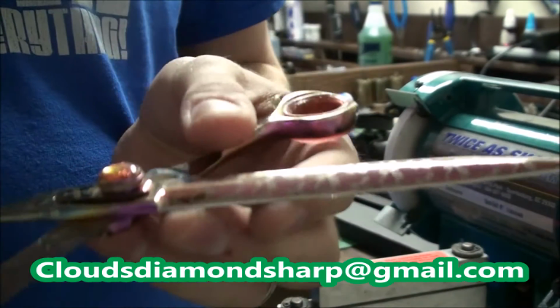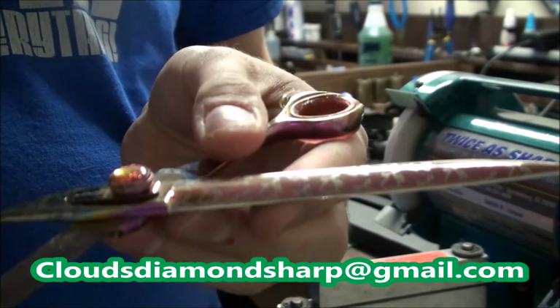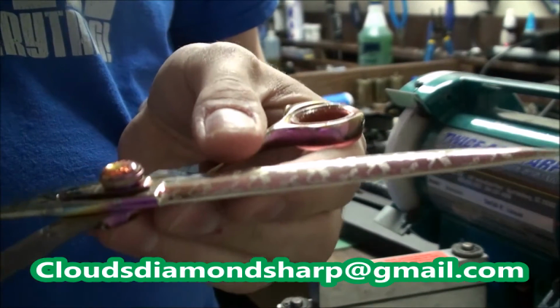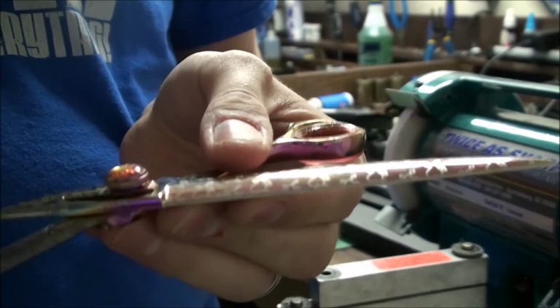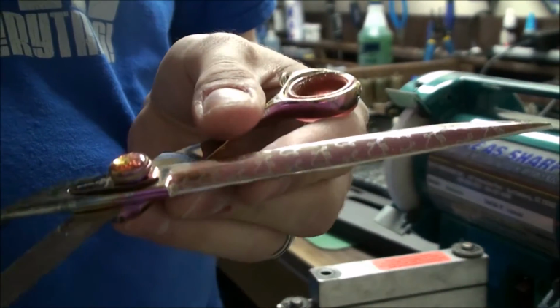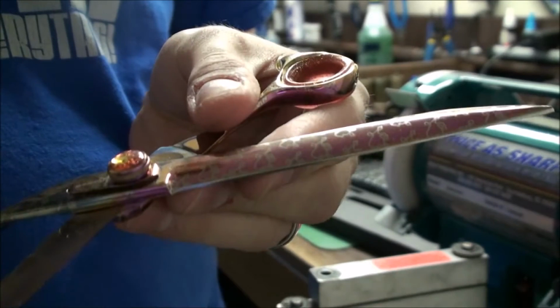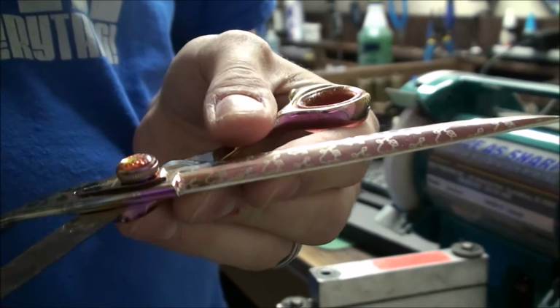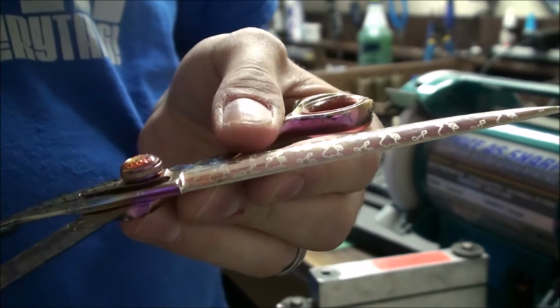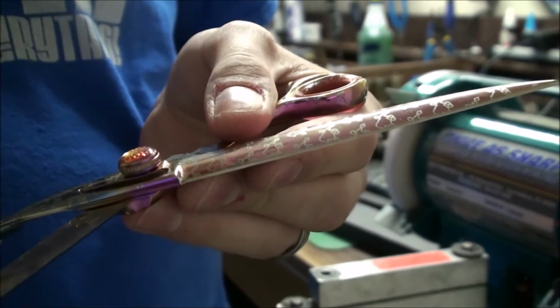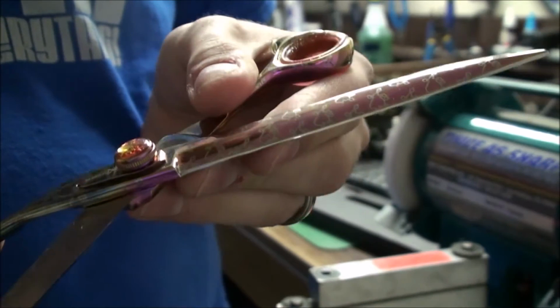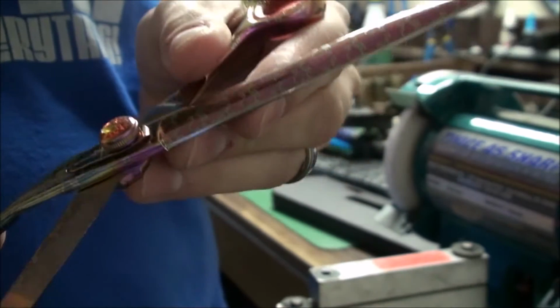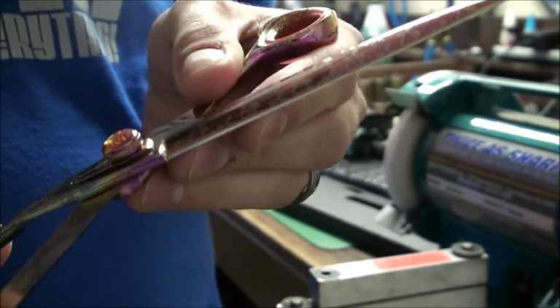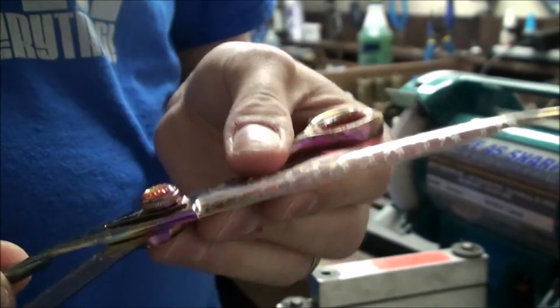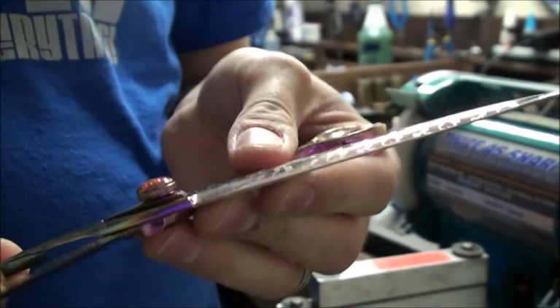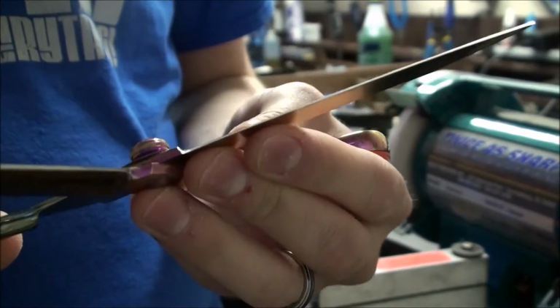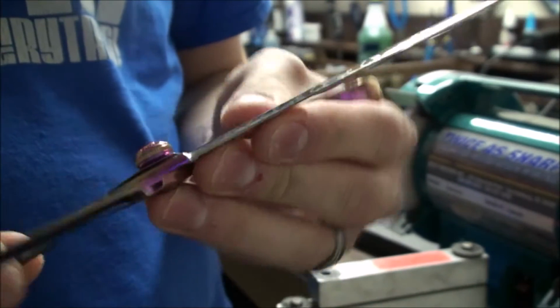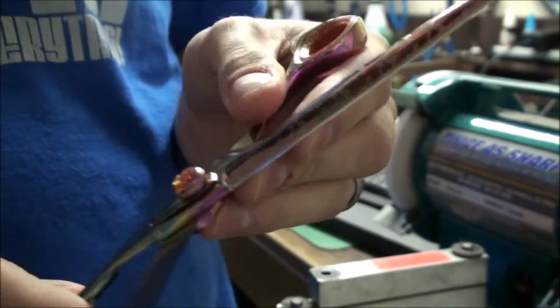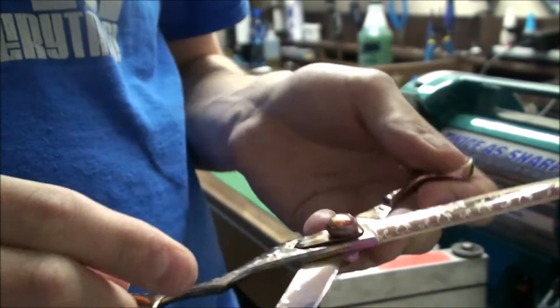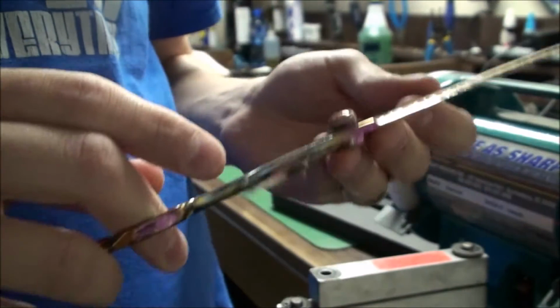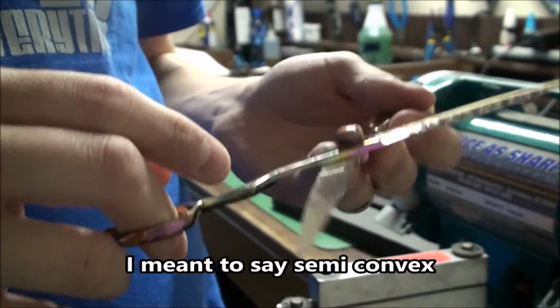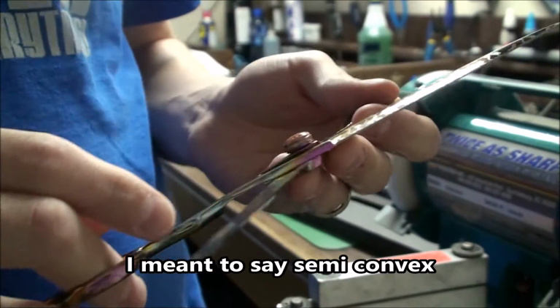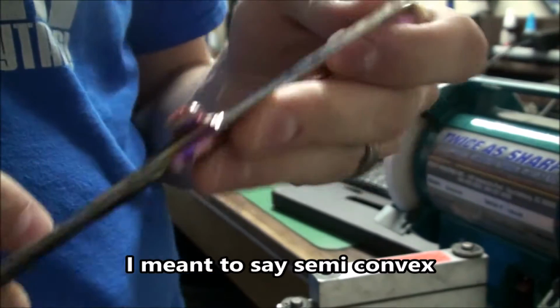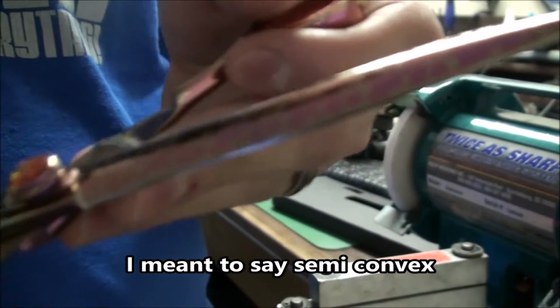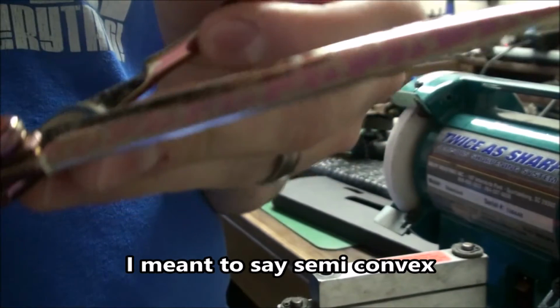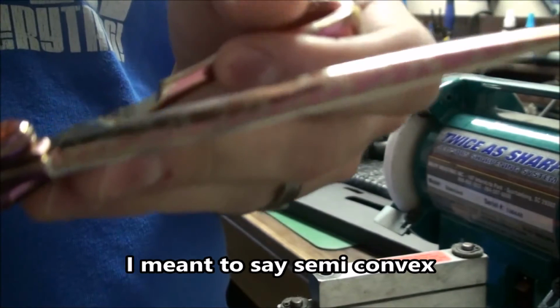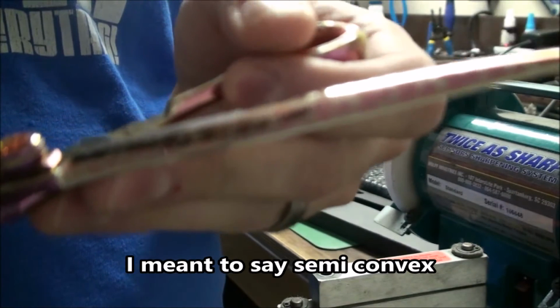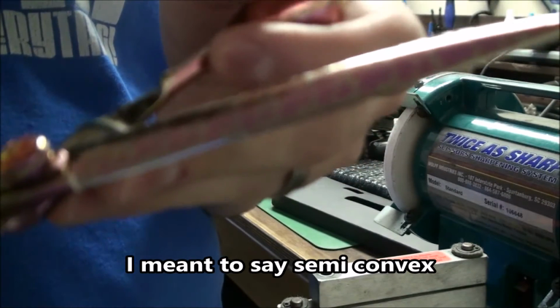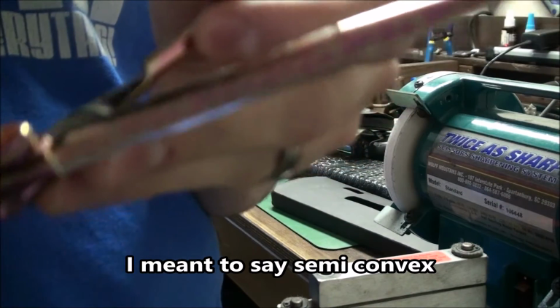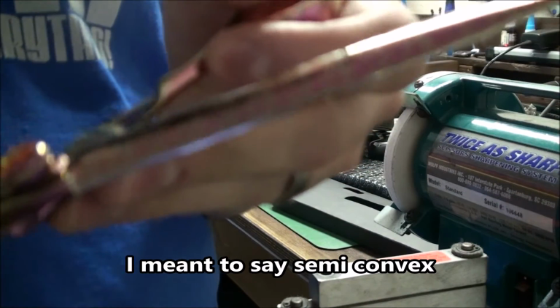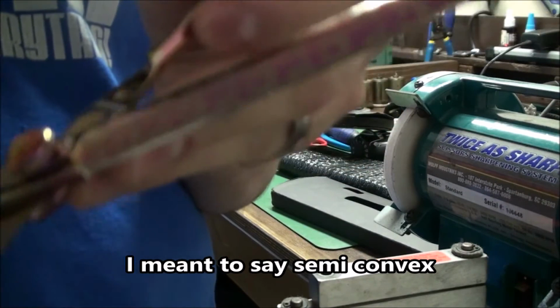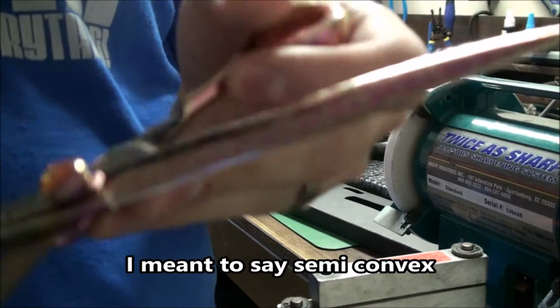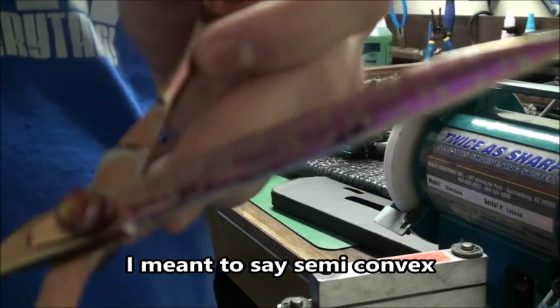See, there's an edge on it — someone didn't sharpen it correctly. Might have been Kenshi, I don't know, but that's not convex anymore, so I'm going to return it to convex.